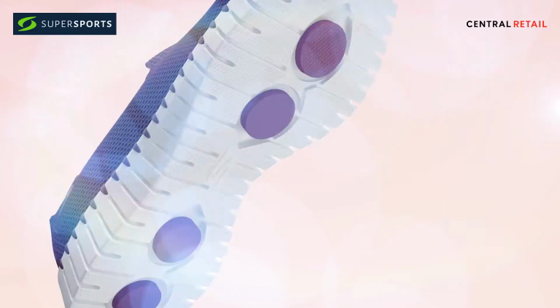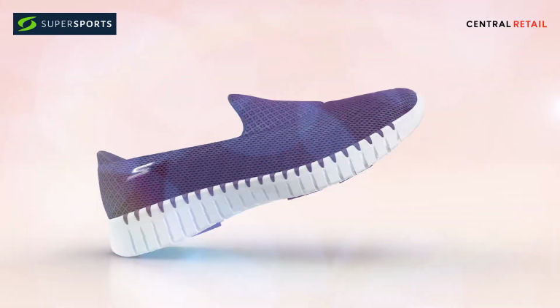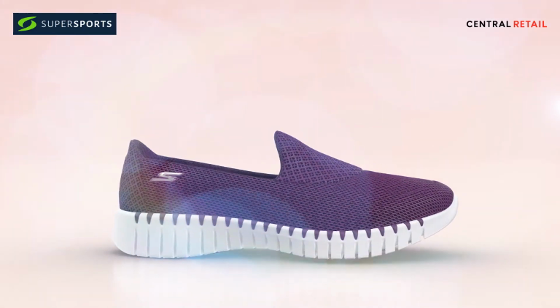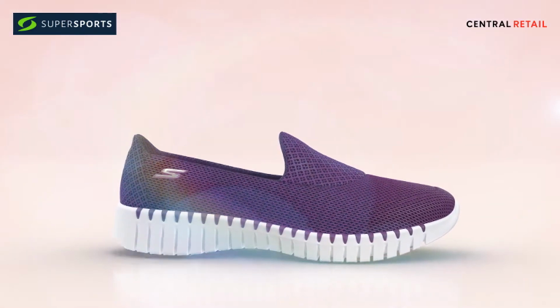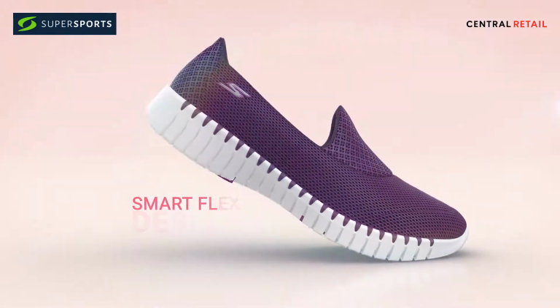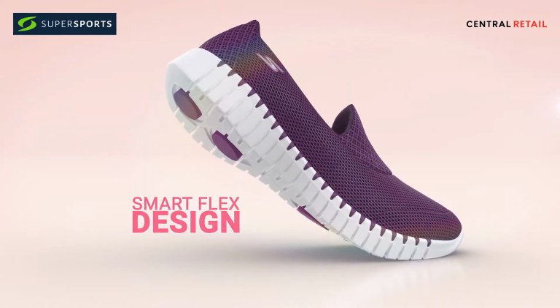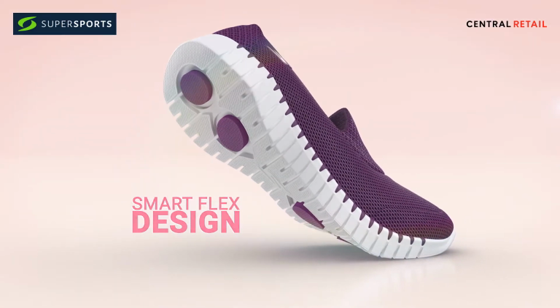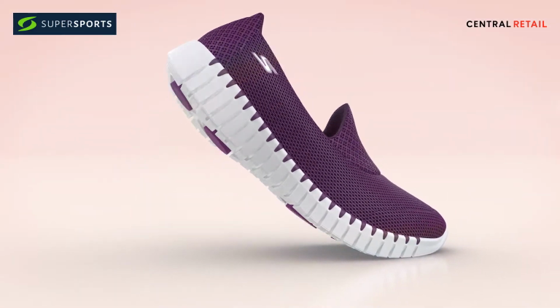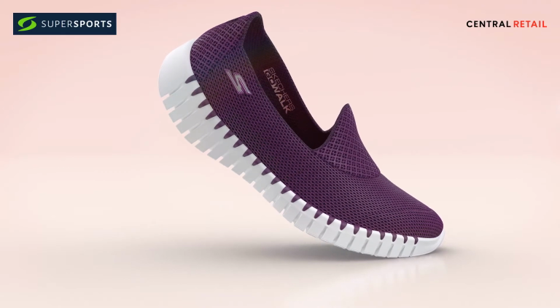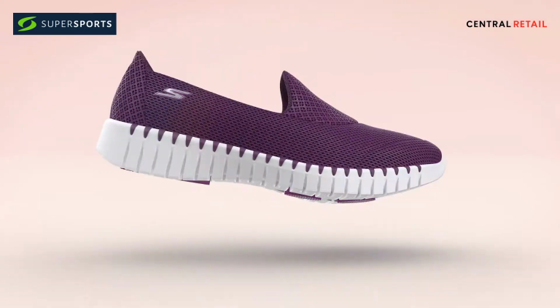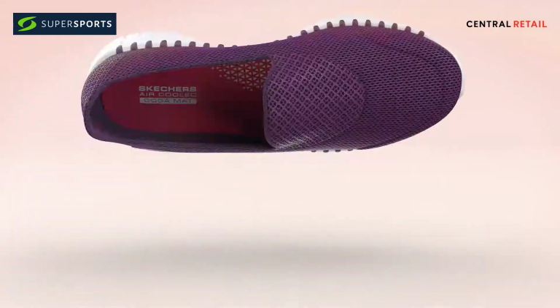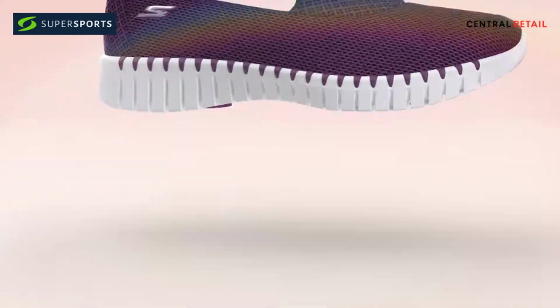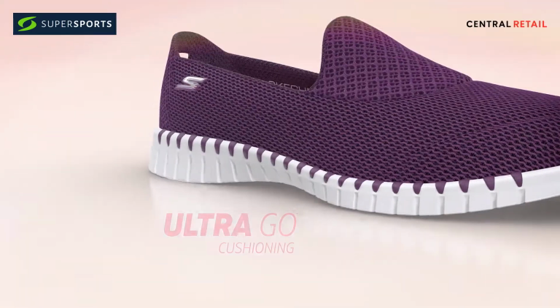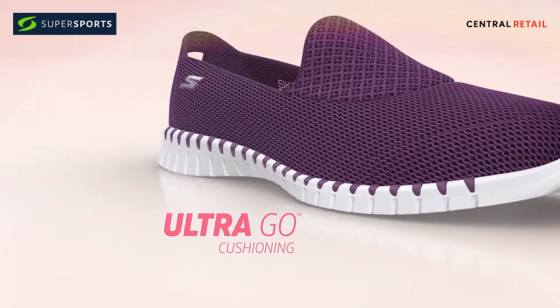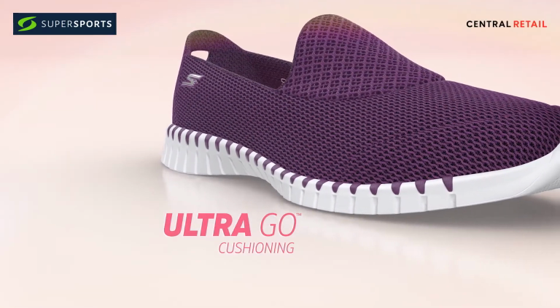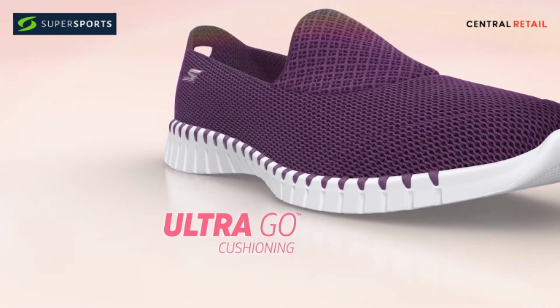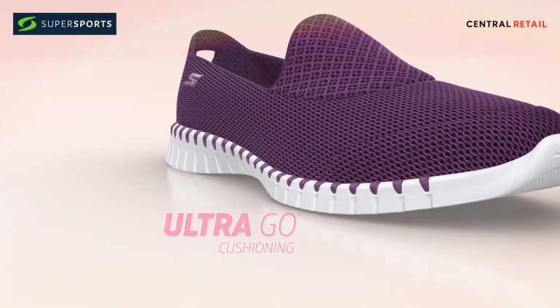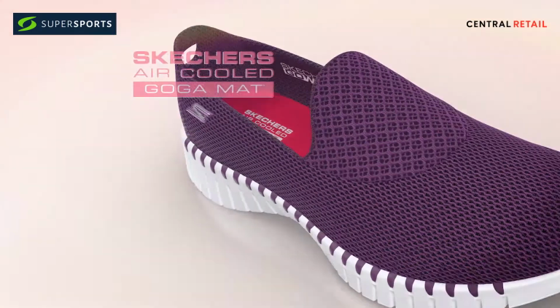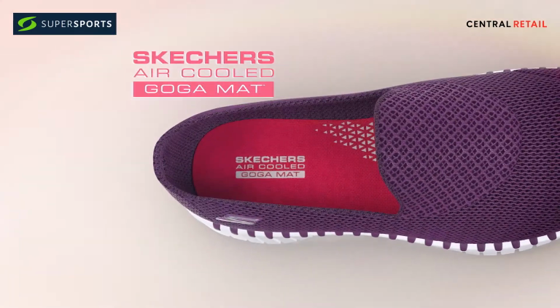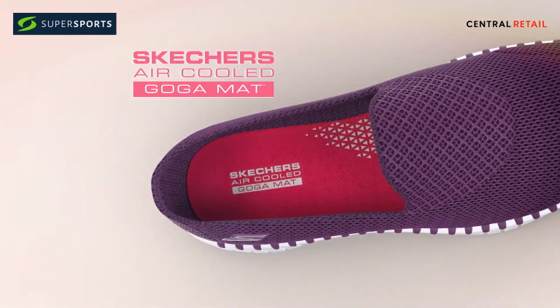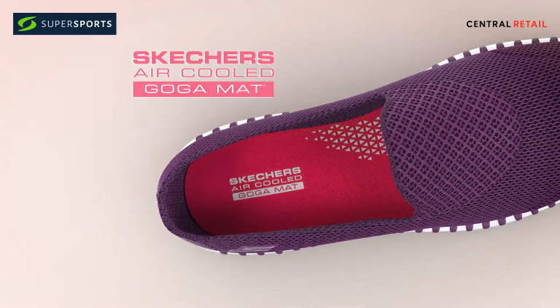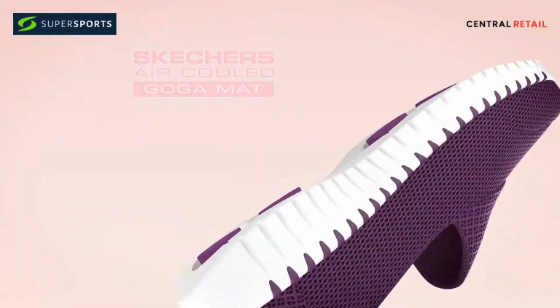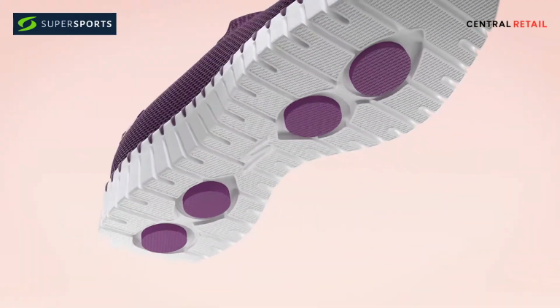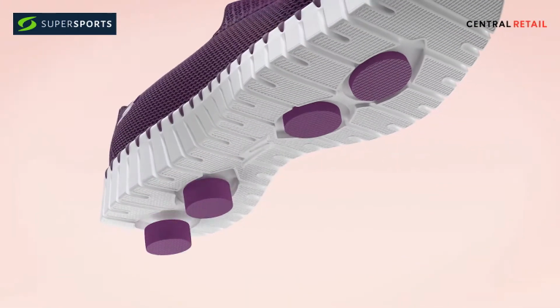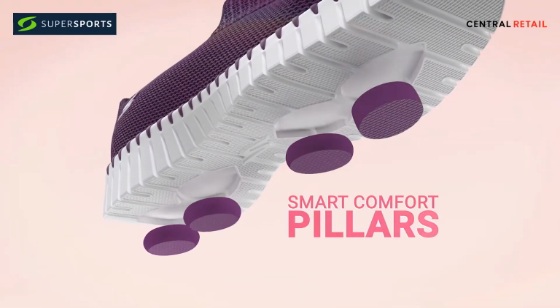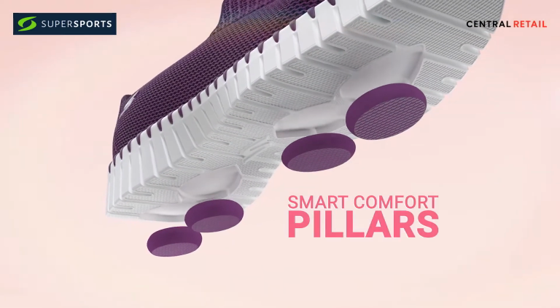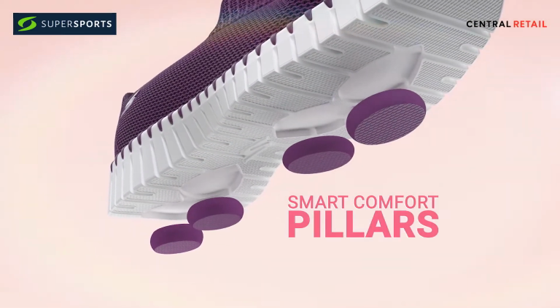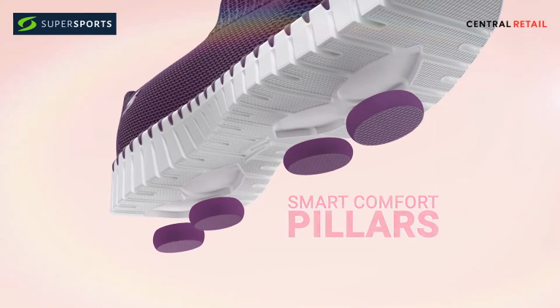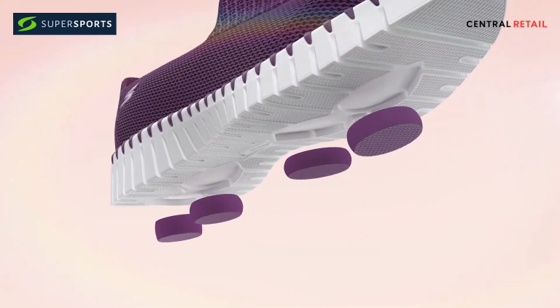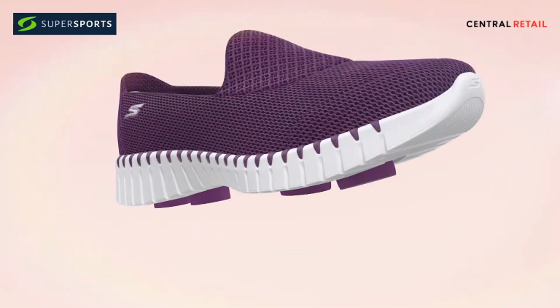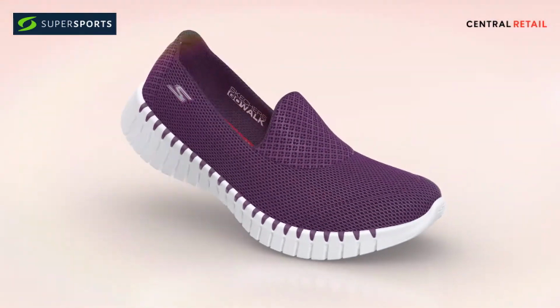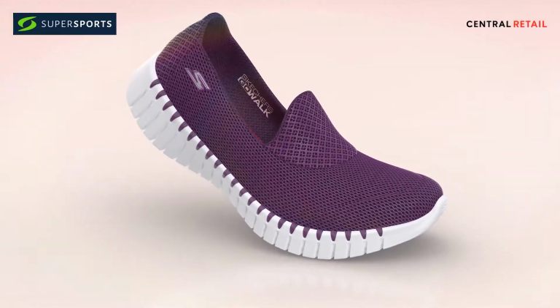It all starts with movement and our SmartFlex design. There's more support and cushion for all-day comfort with UltraGo cushioning, air-cooled Goga mat insoles, and impact-reducing comfort pillars that react to each stride and soften every step.